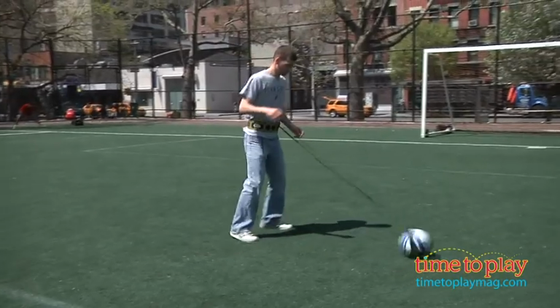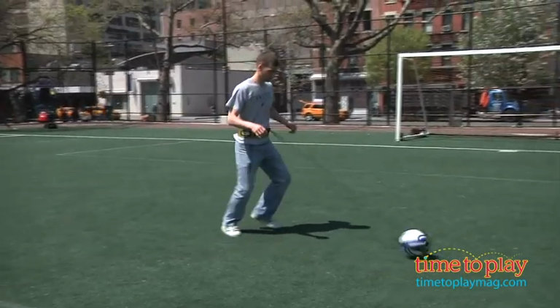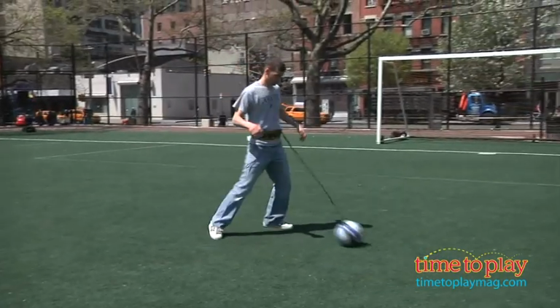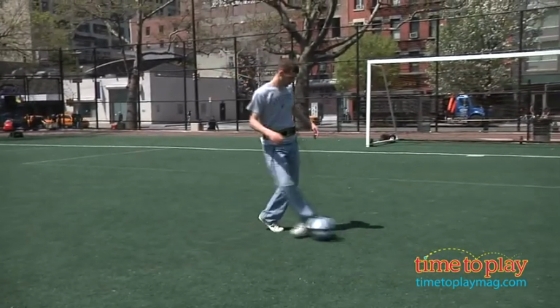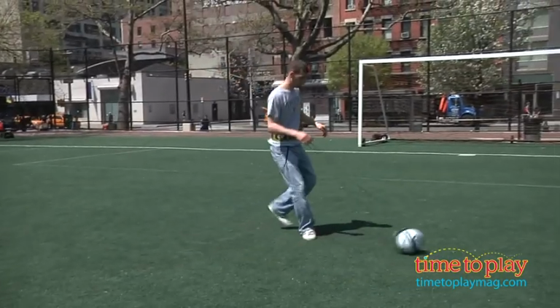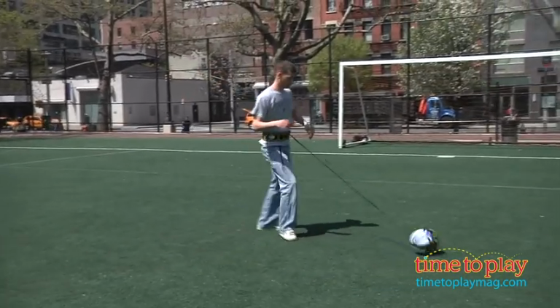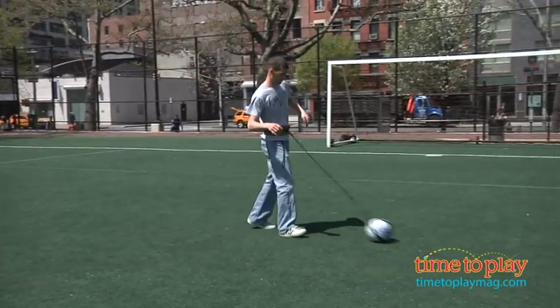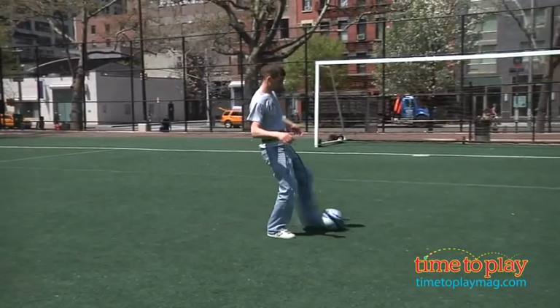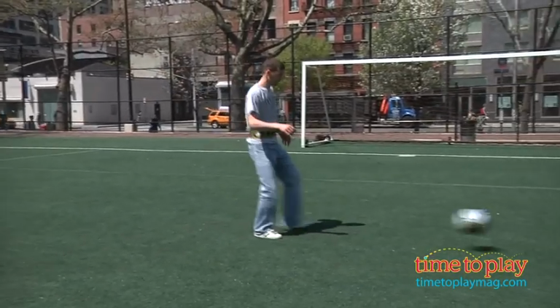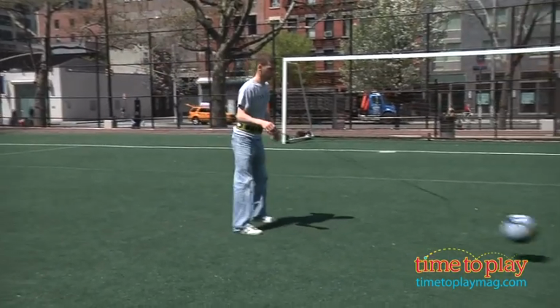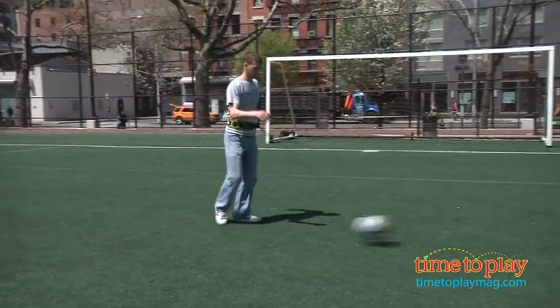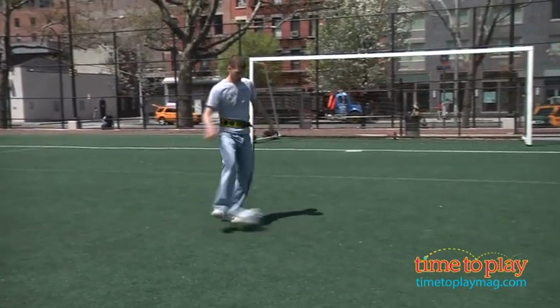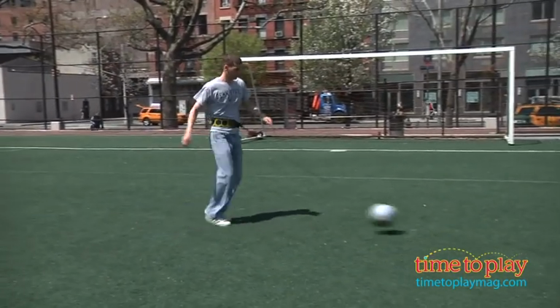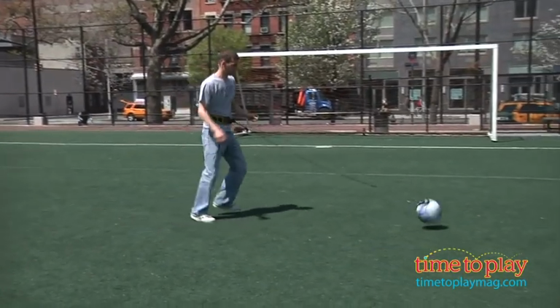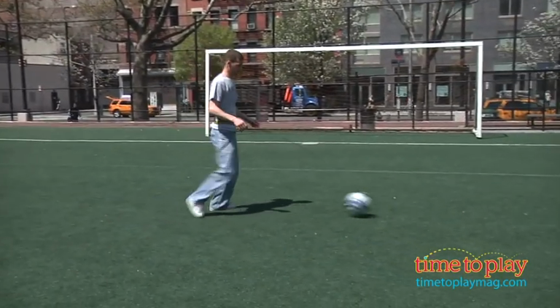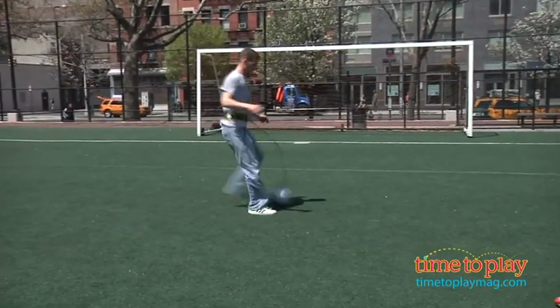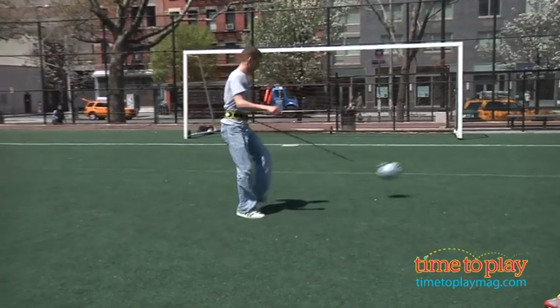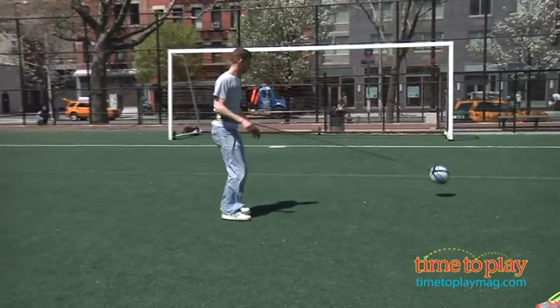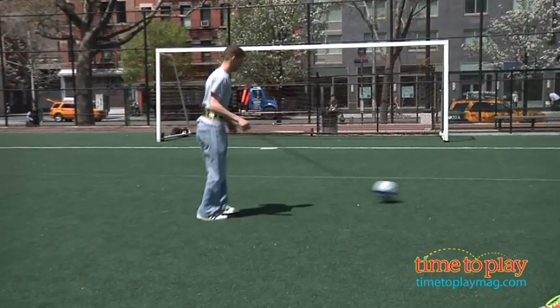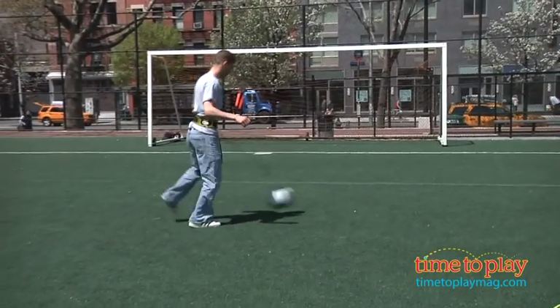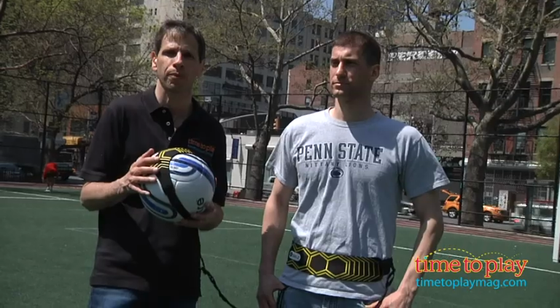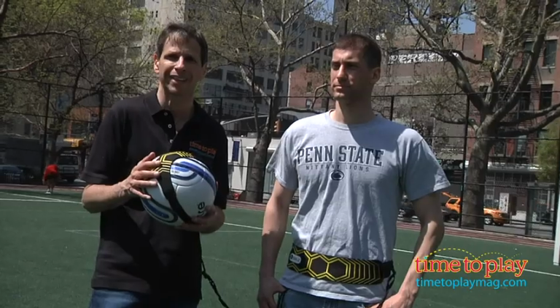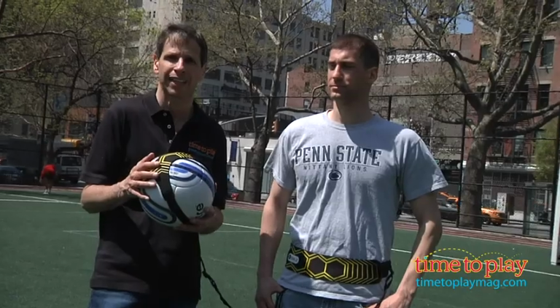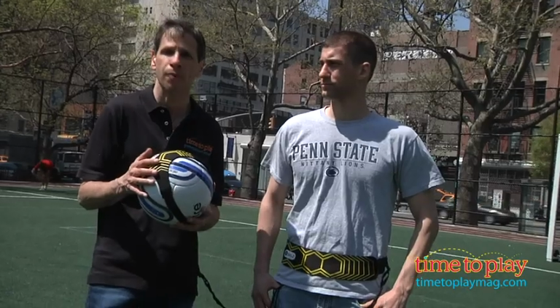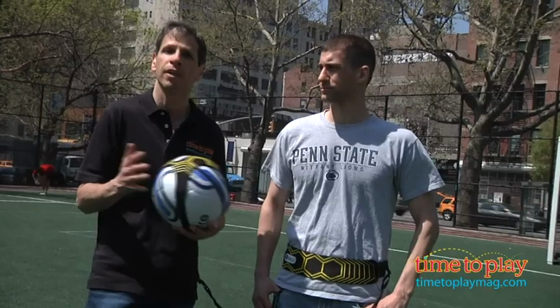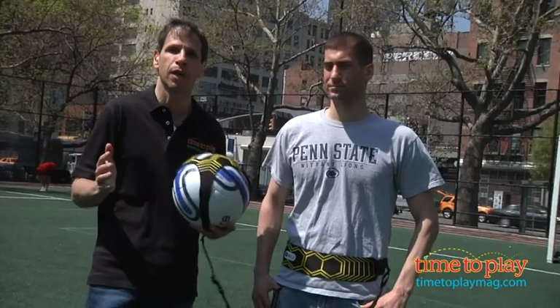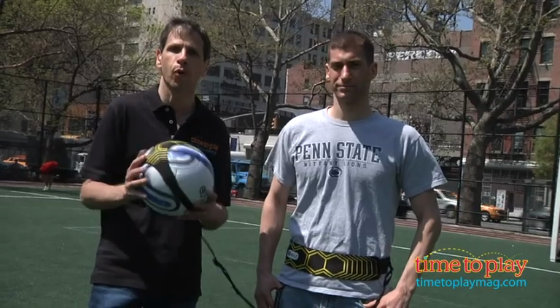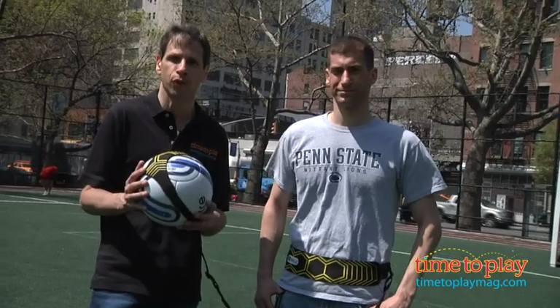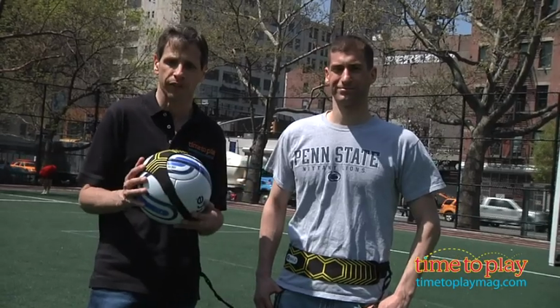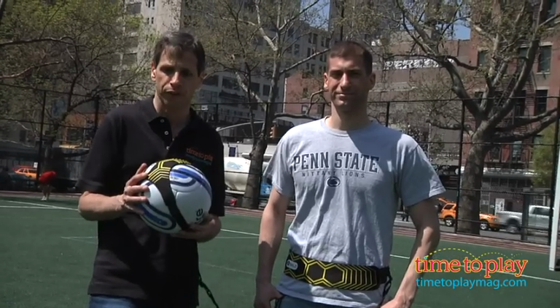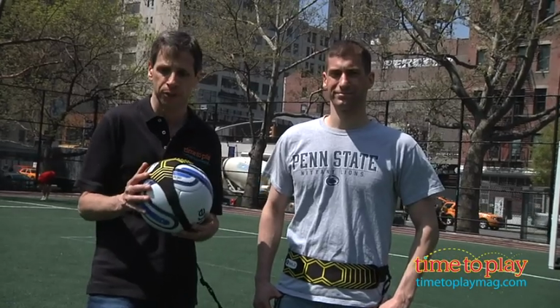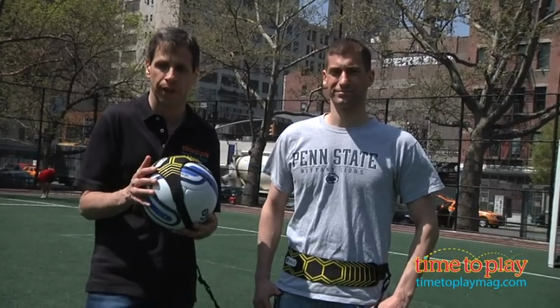If you're looking for other soccer toys for your family or any other sporting goods, you'll find the best reviews at TimeToPlayMag.com, your number one source for all things play.